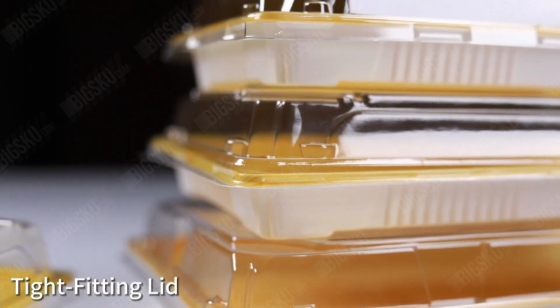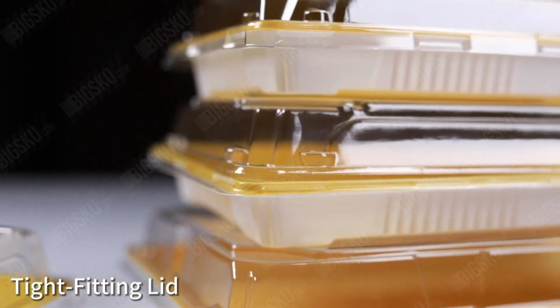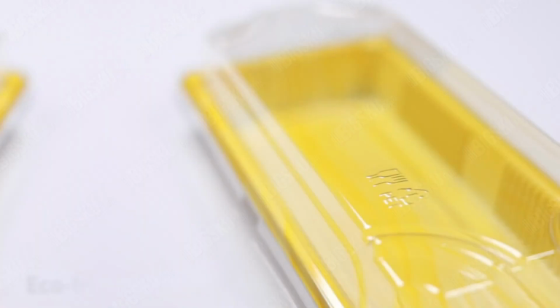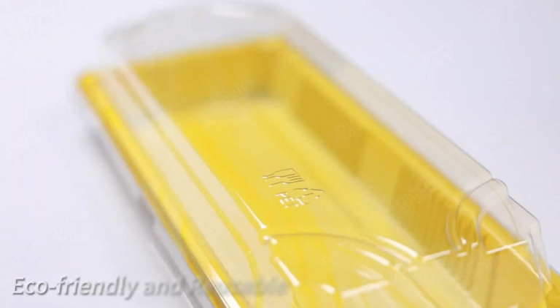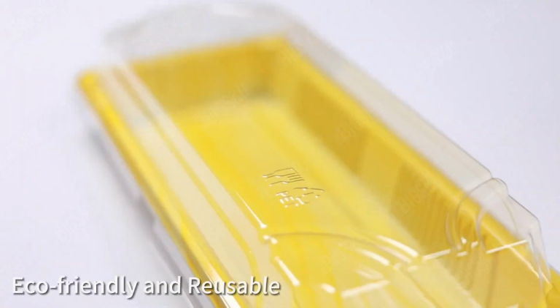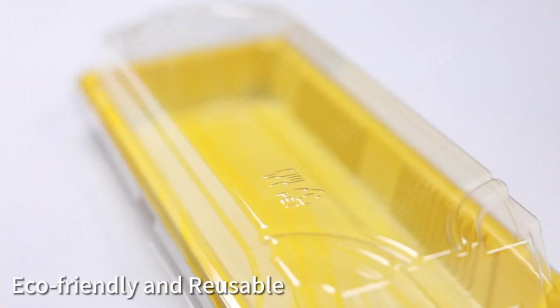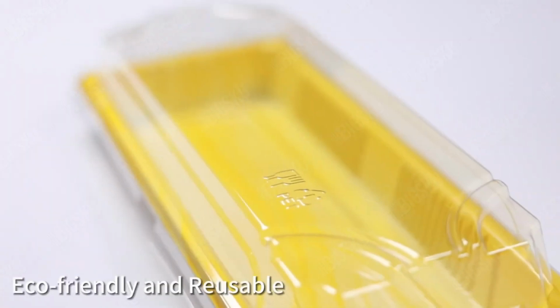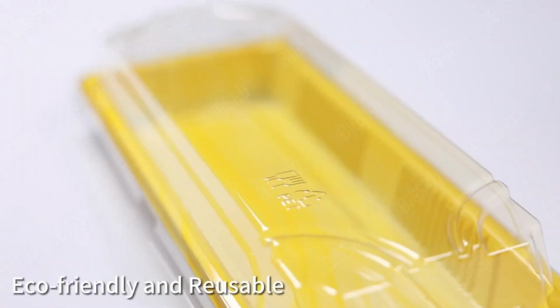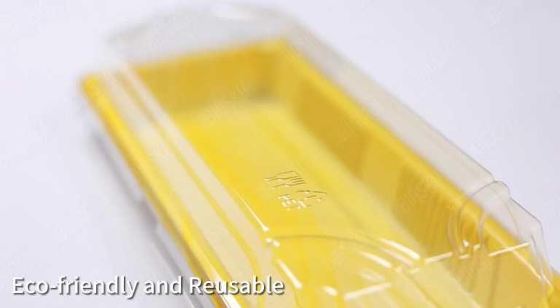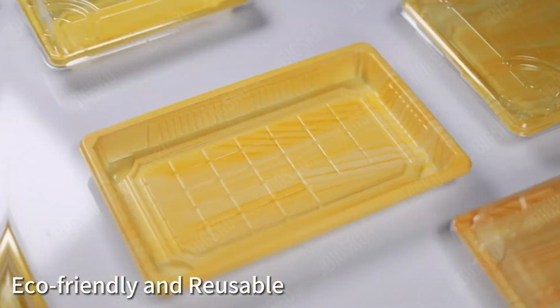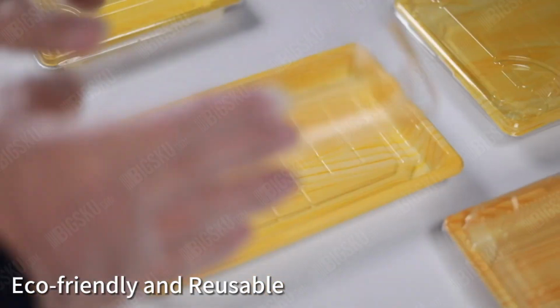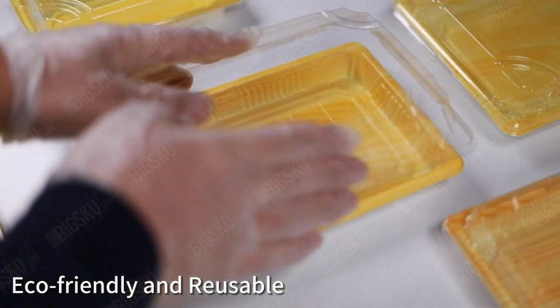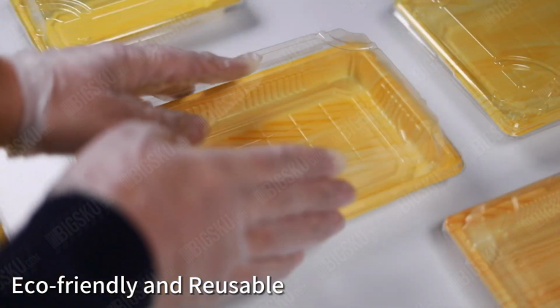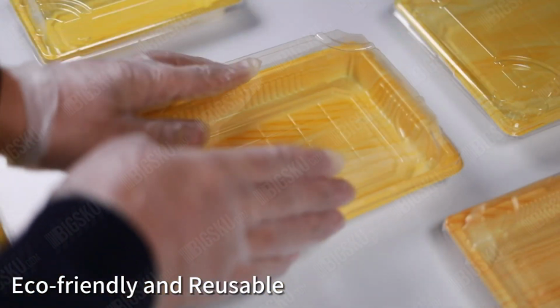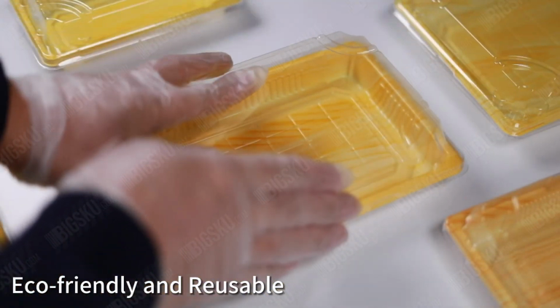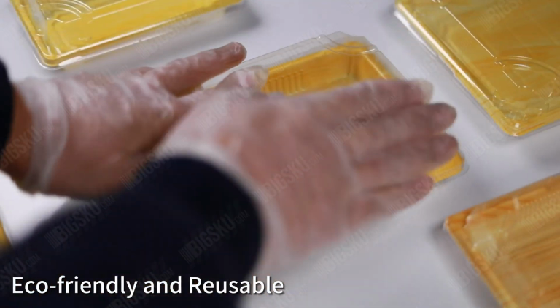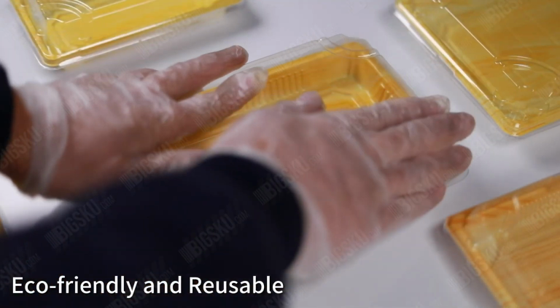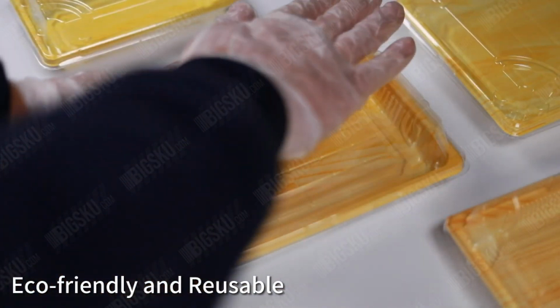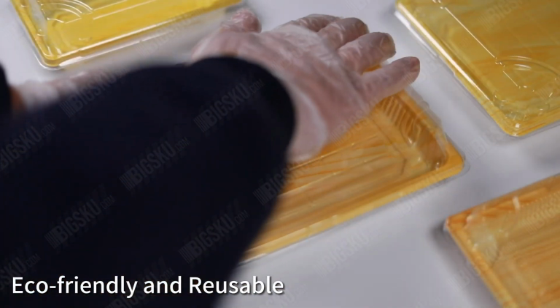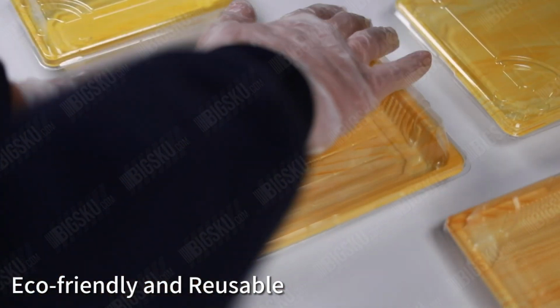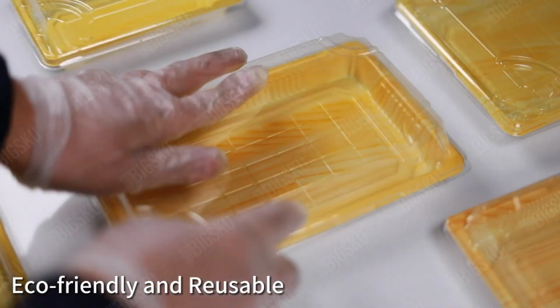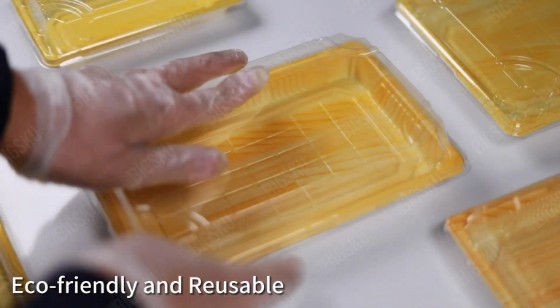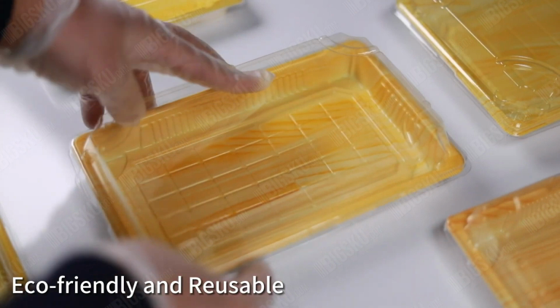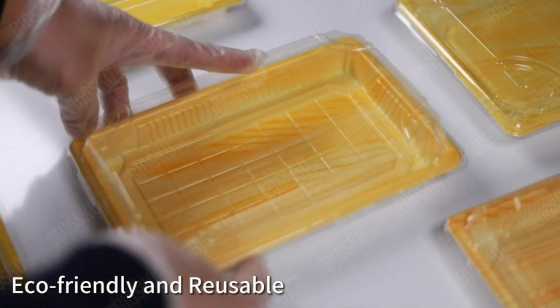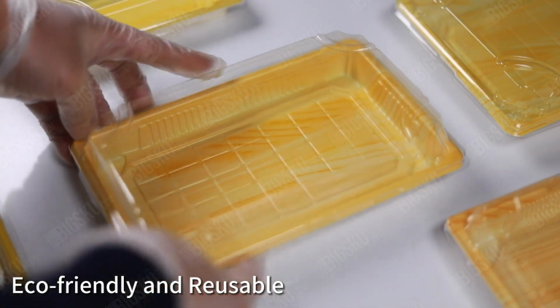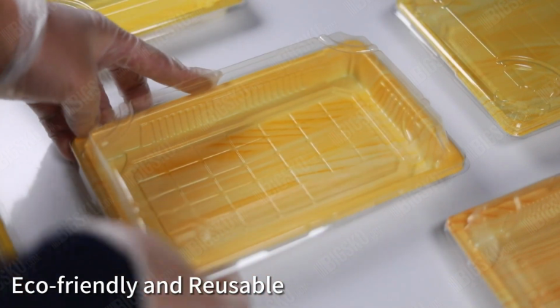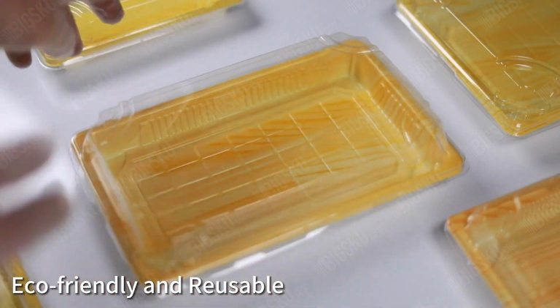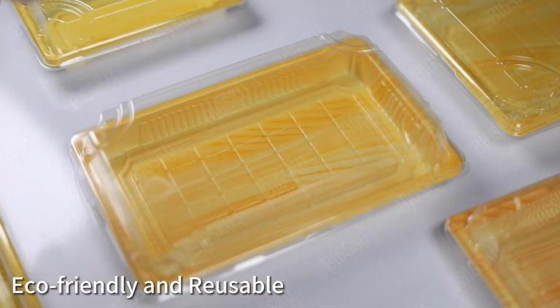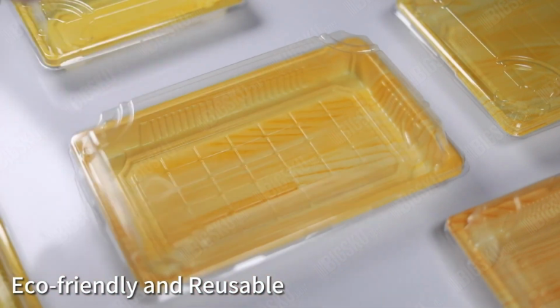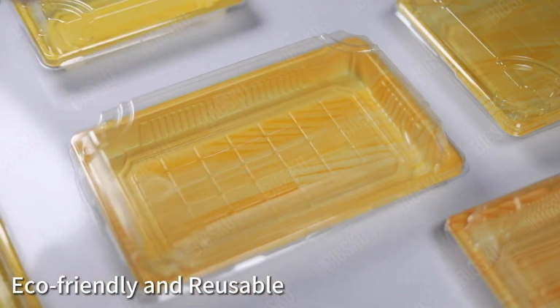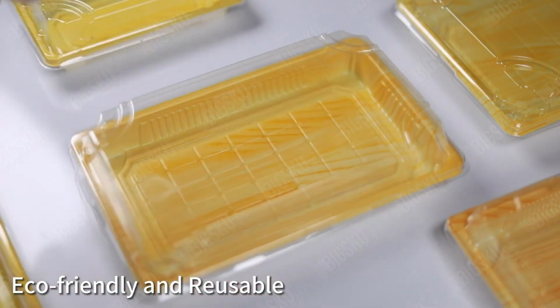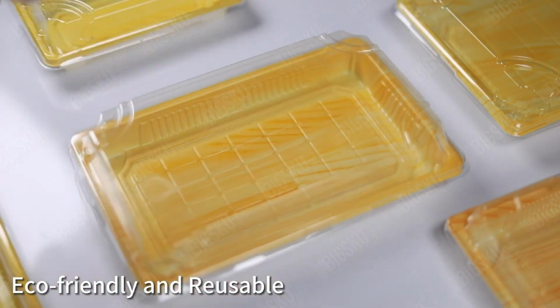Eco-friendly and reusable, this tray is a sustainable choice for your business and reduces waste. The elegant pattern adds a touch of style to your sushi presentation, making it perfect for any occasion.